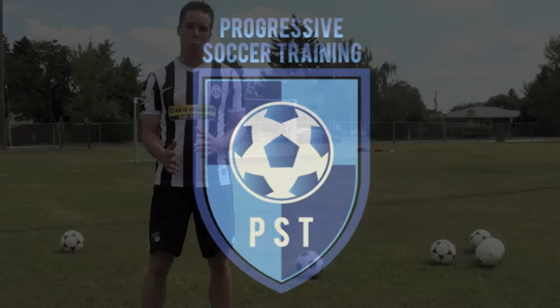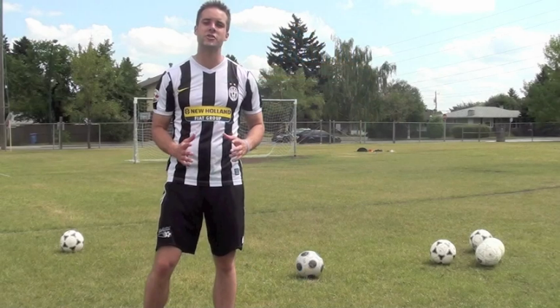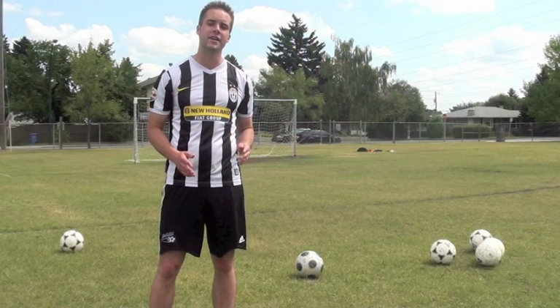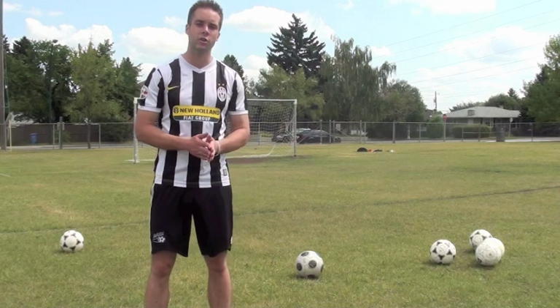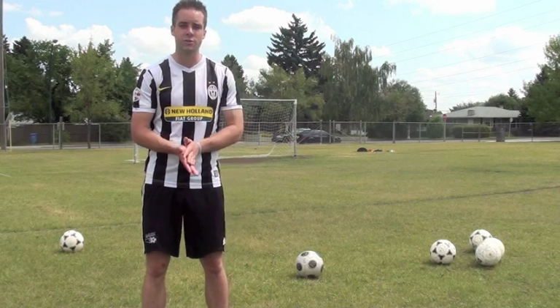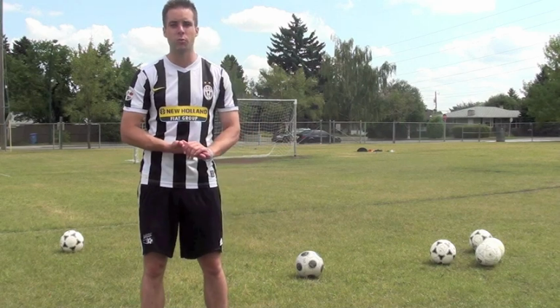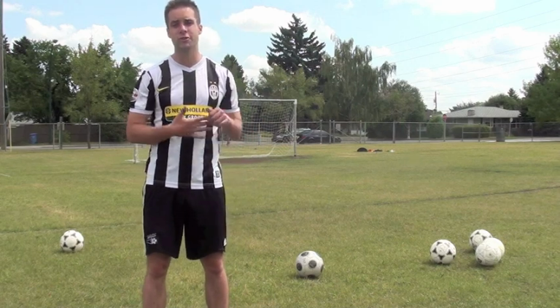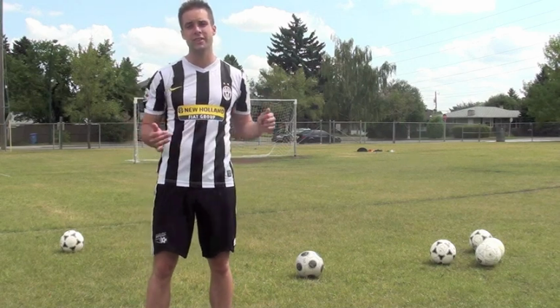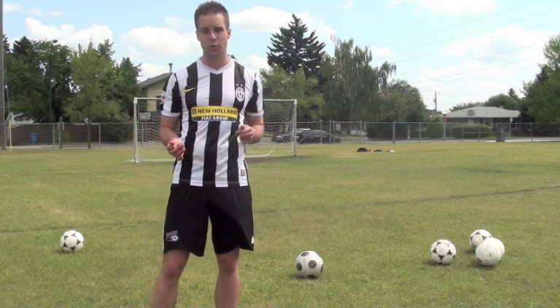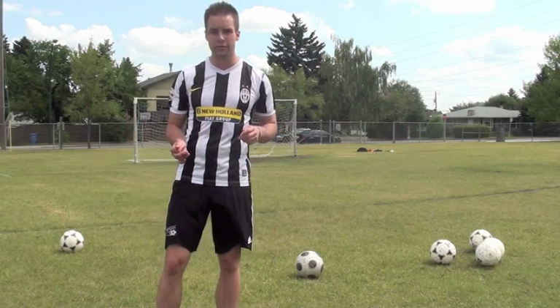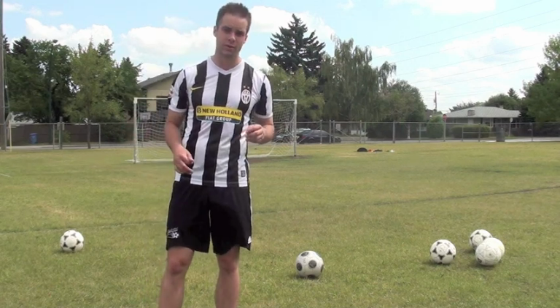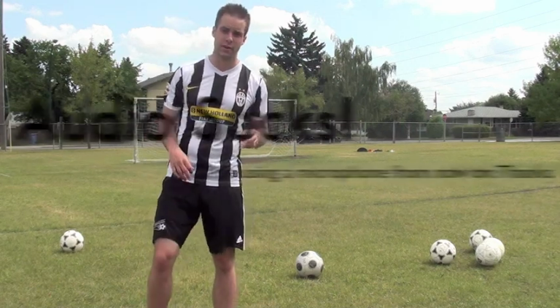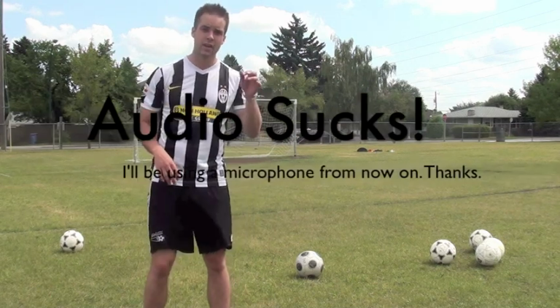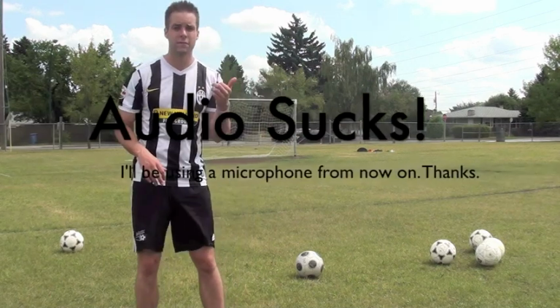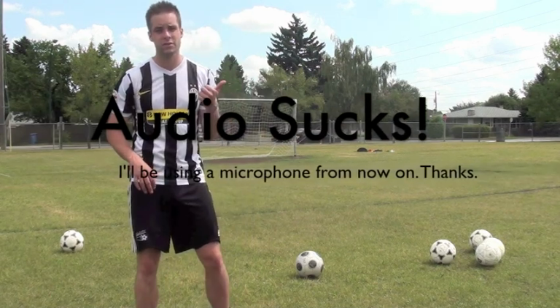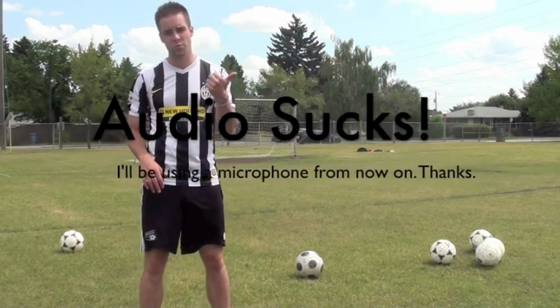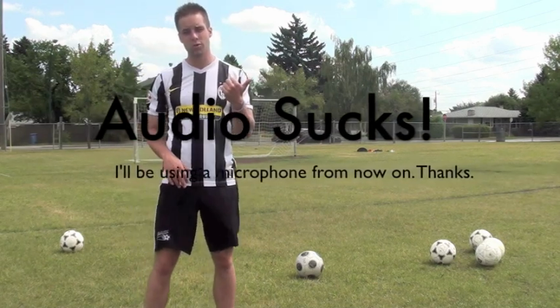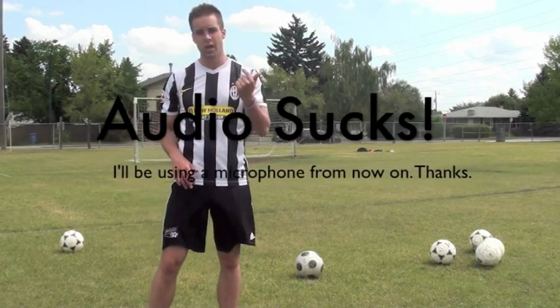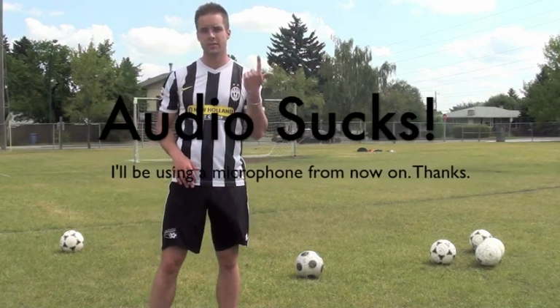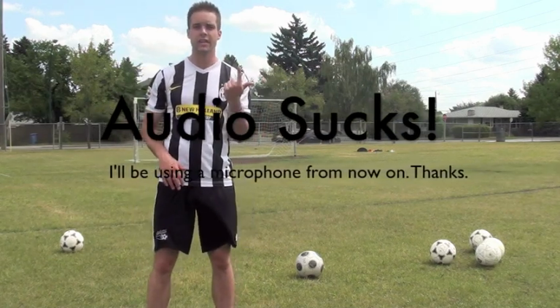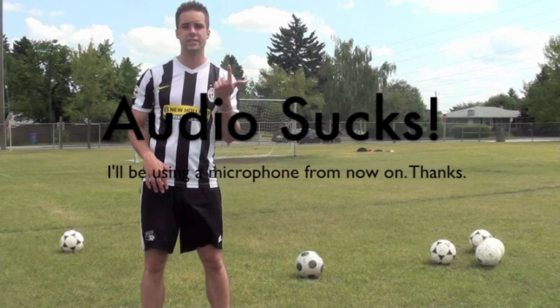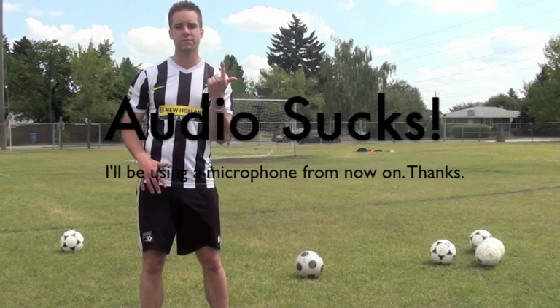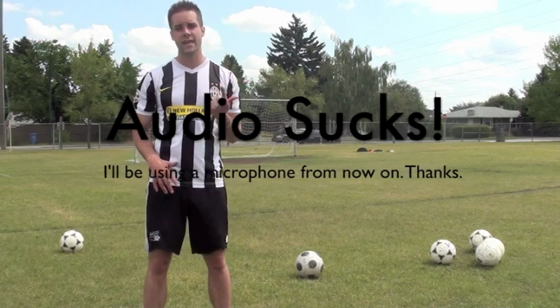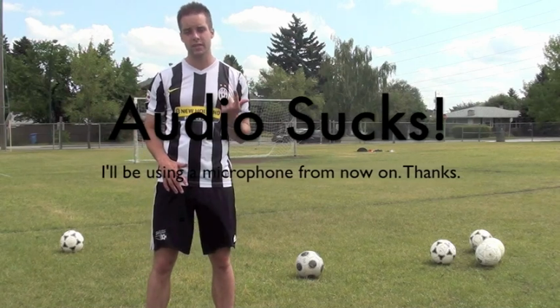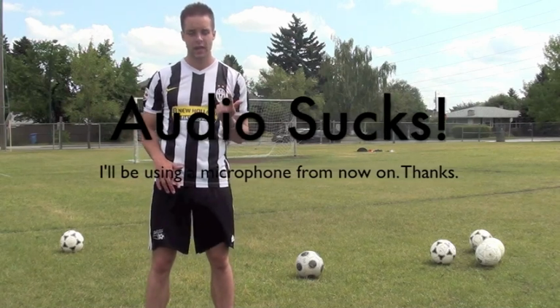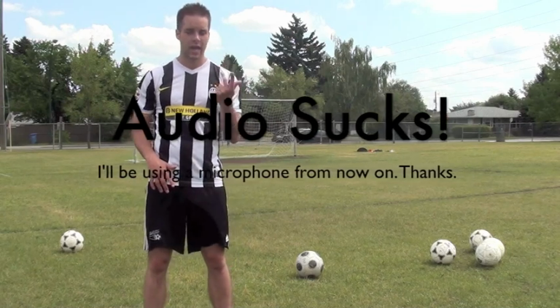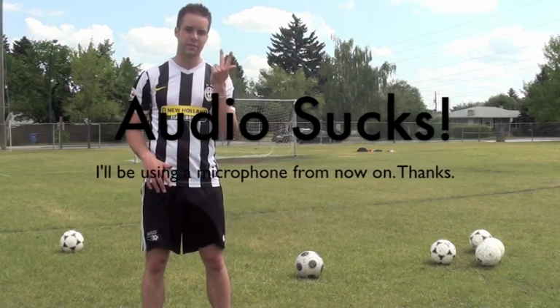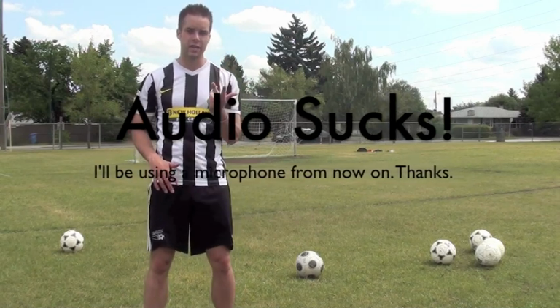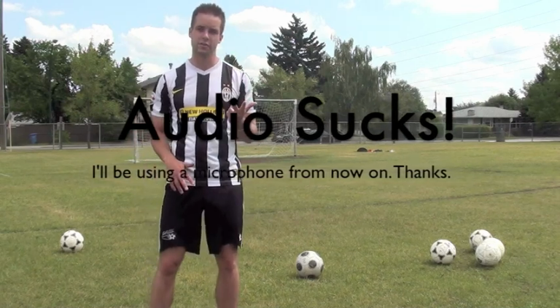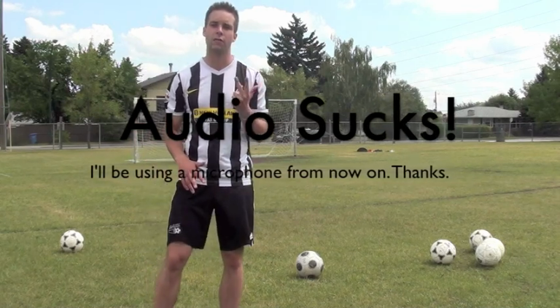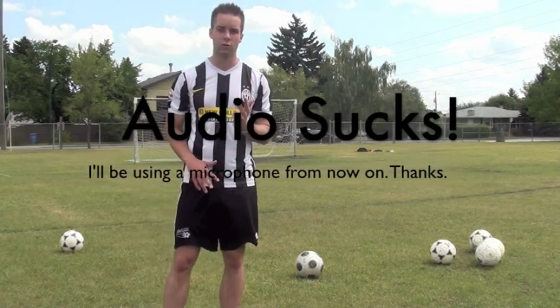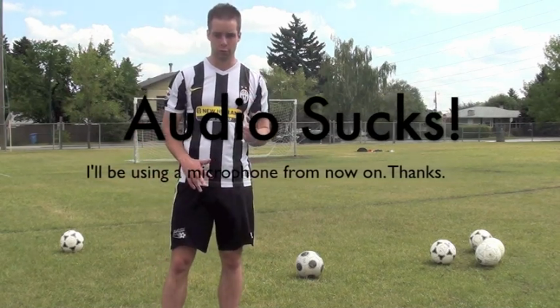When you're trying to curve a soccer ball, there's three things I want you to focus on. The first is your approach, the second is your foot technique, and the third is your follow through.